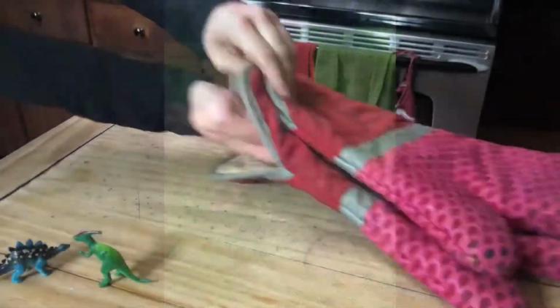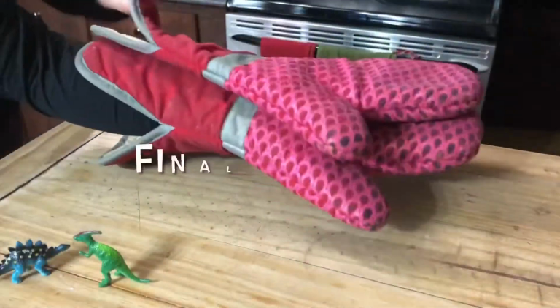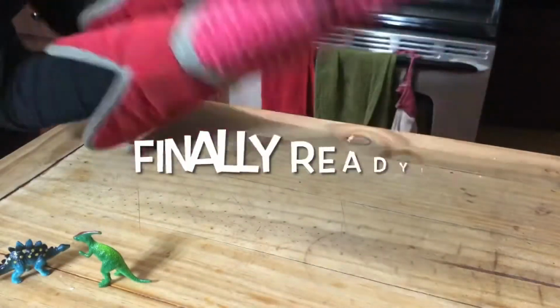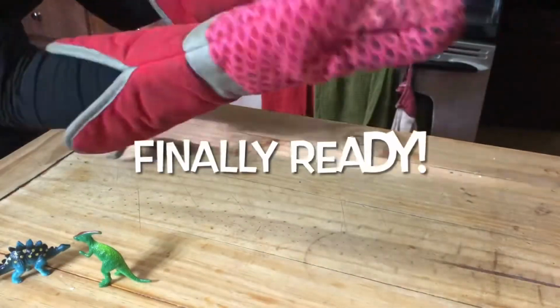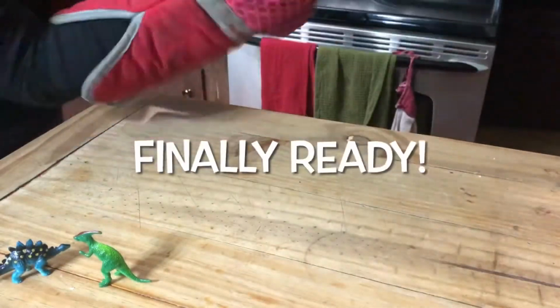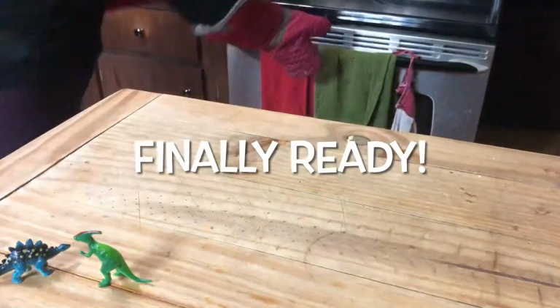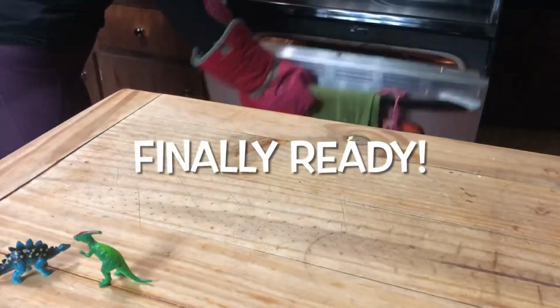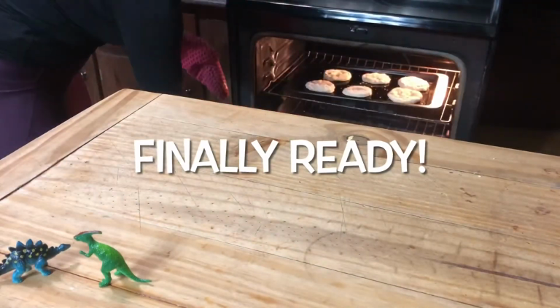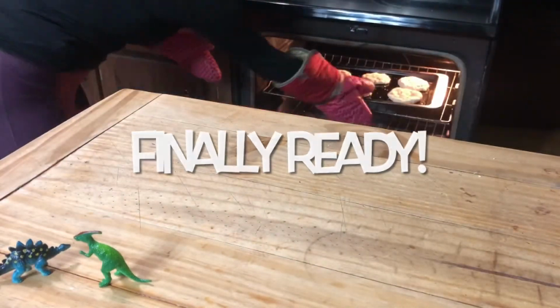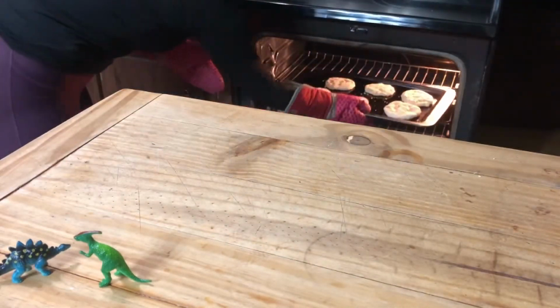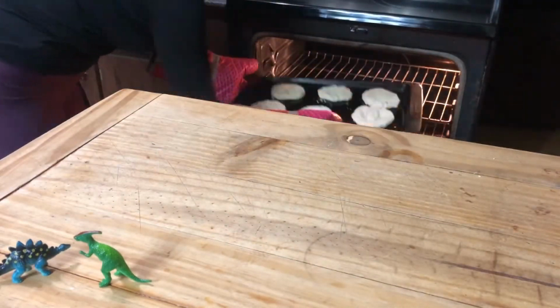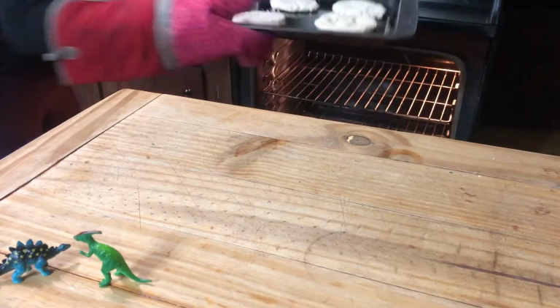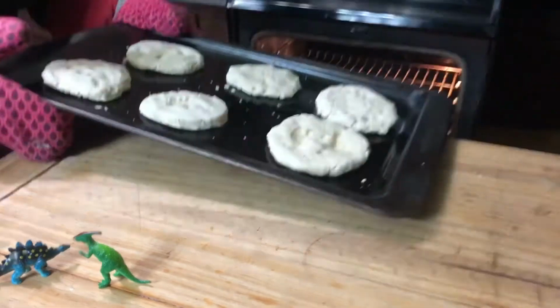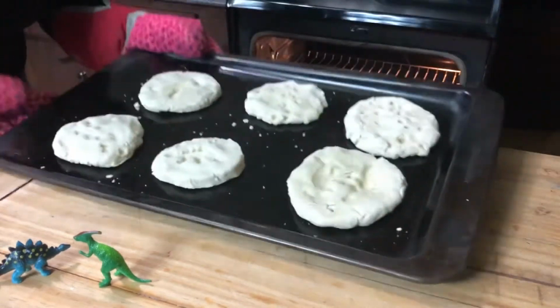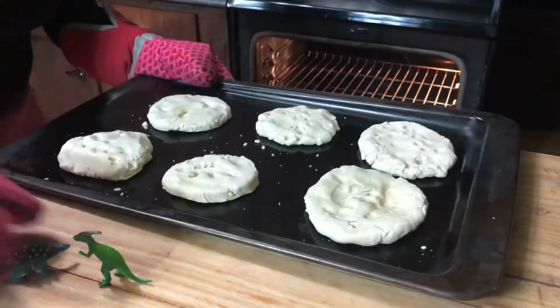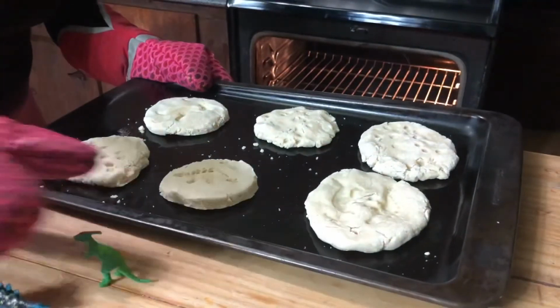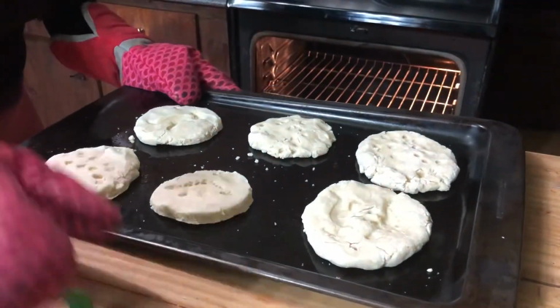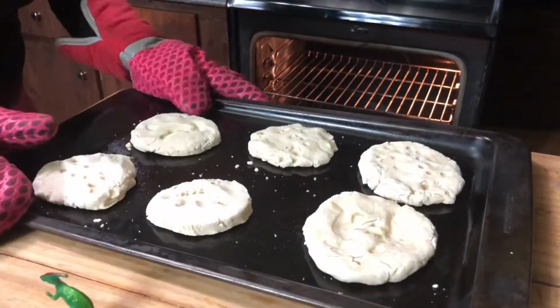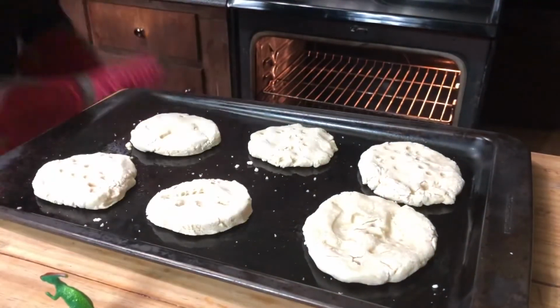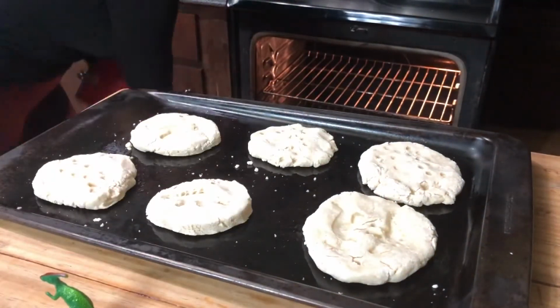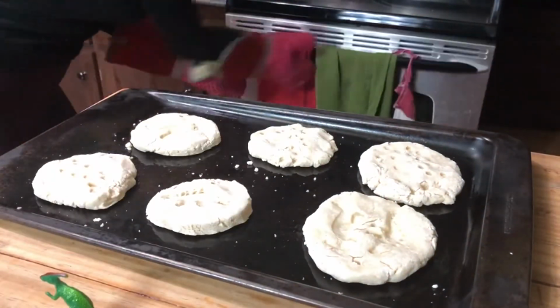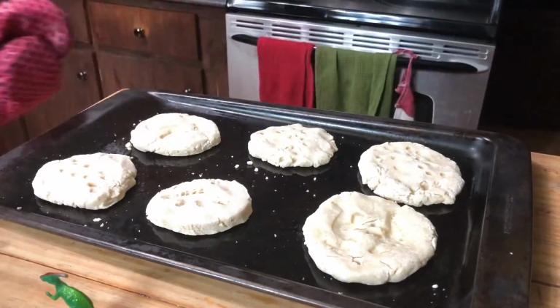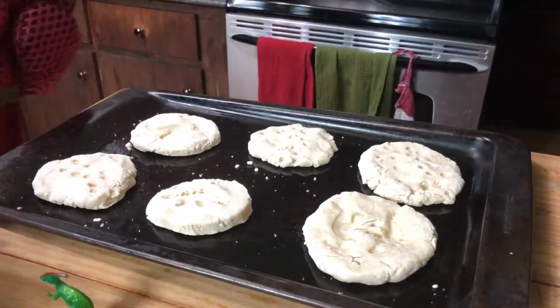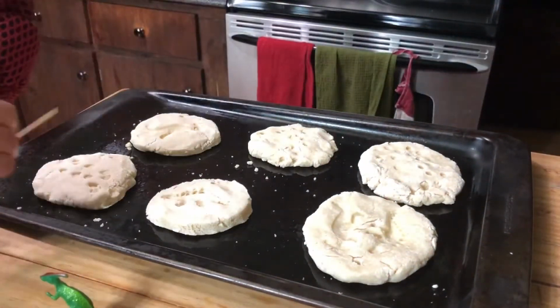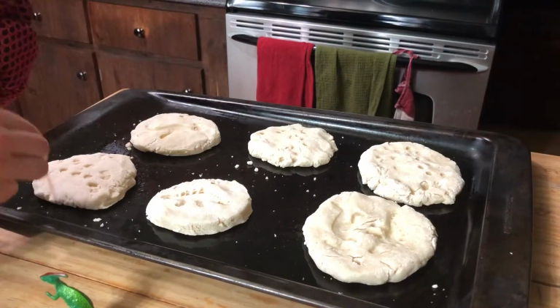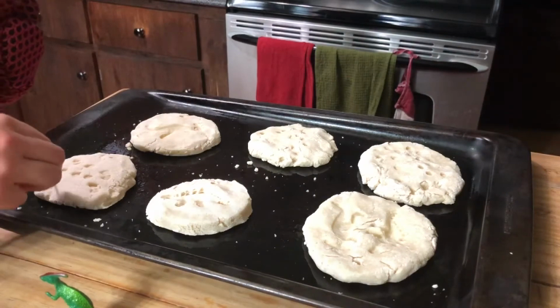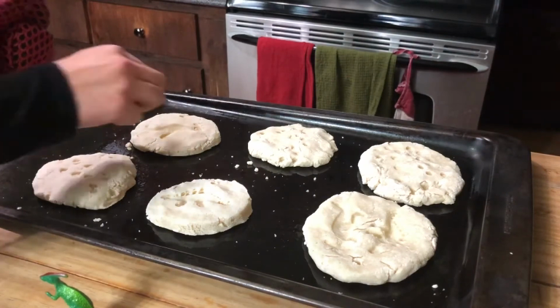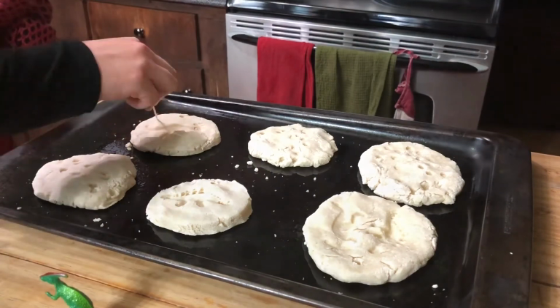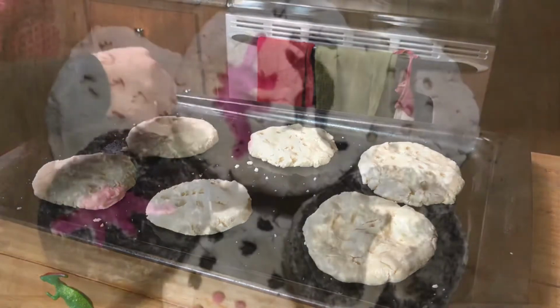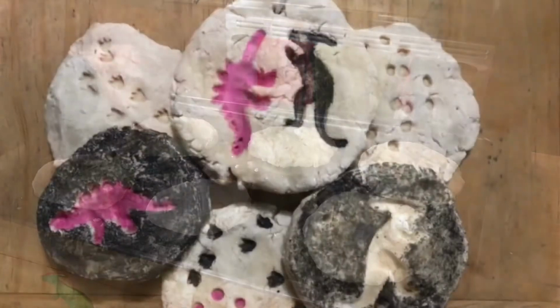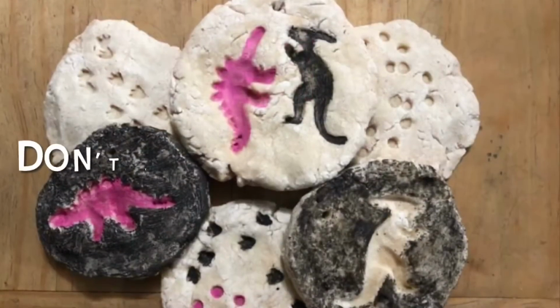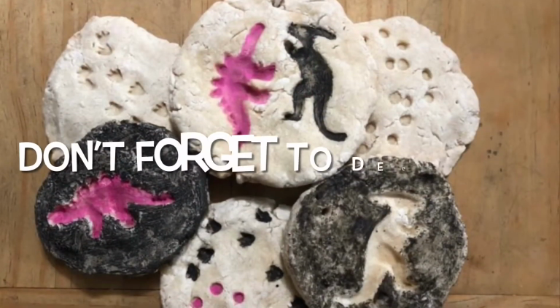Four hours later, they're finally ready. Once you take them out, let them cool down and then you can start decorating them. If they don't feel solid enough once cooled, you can put them back in the oven.